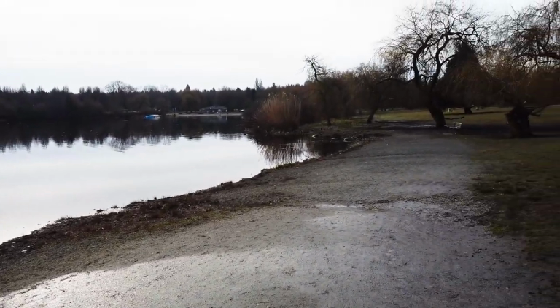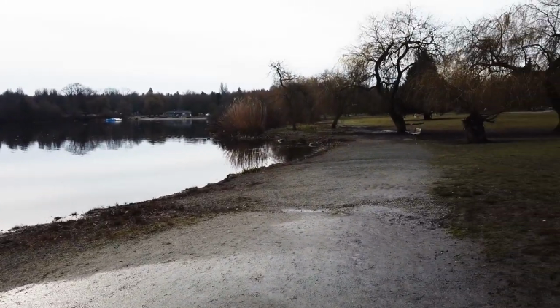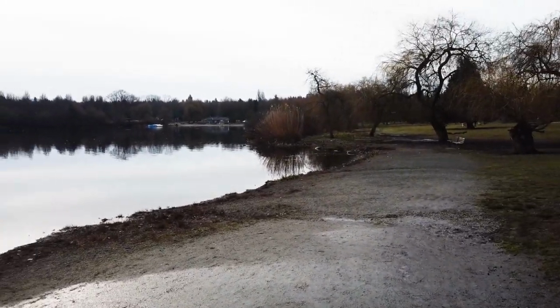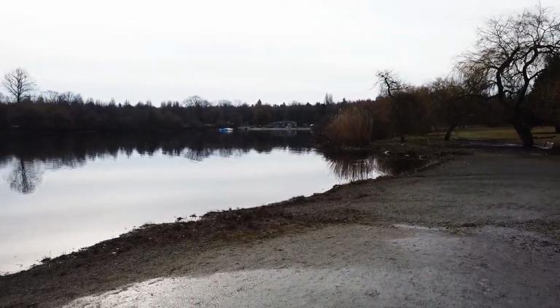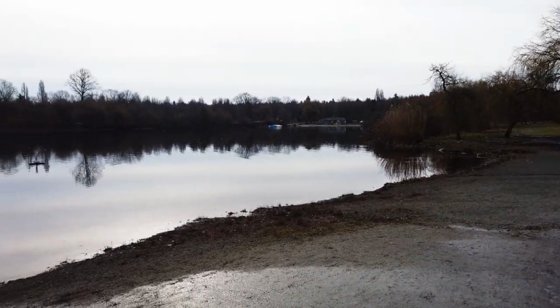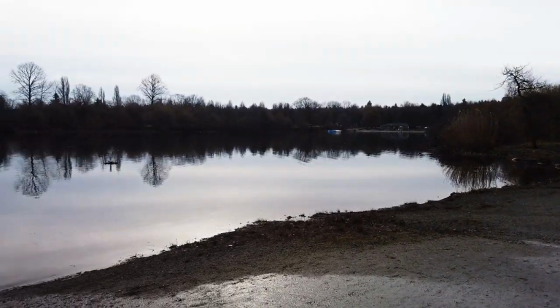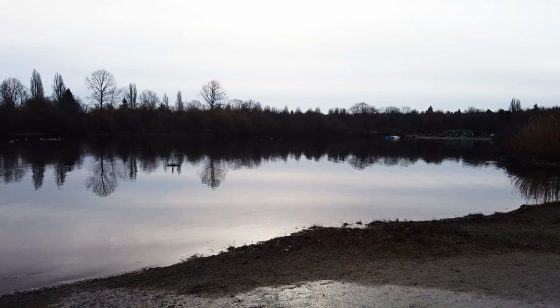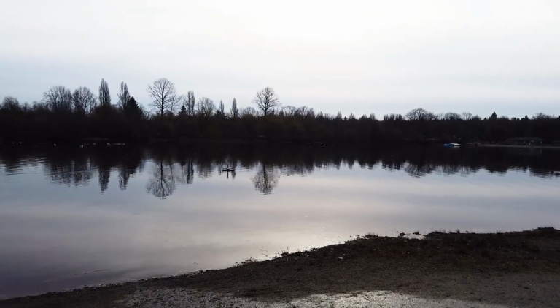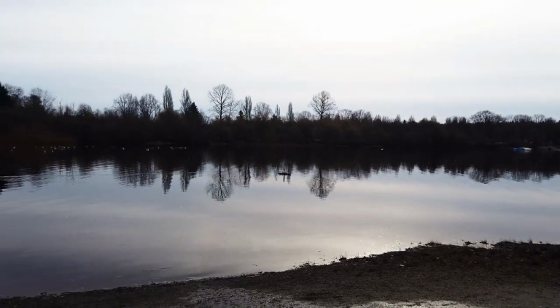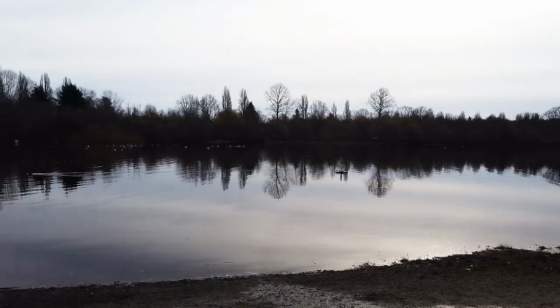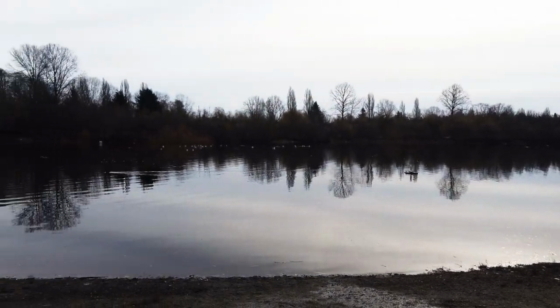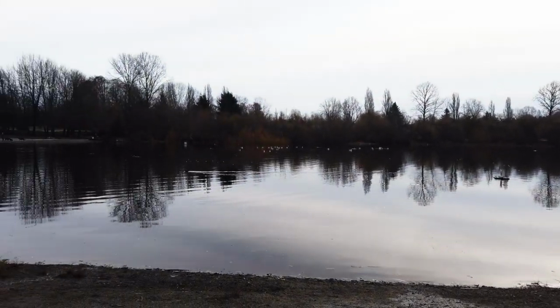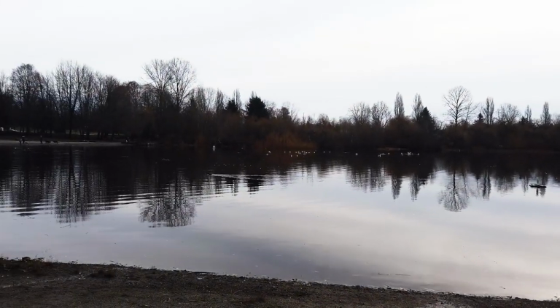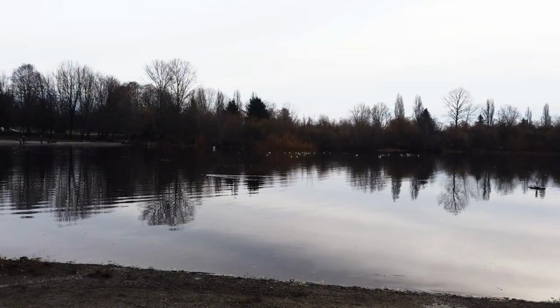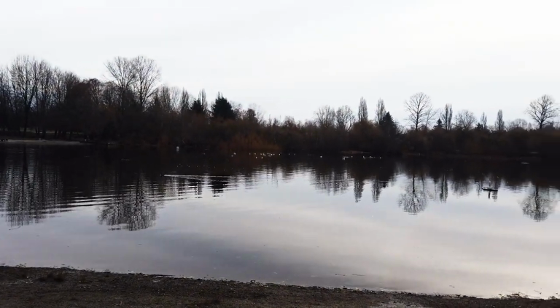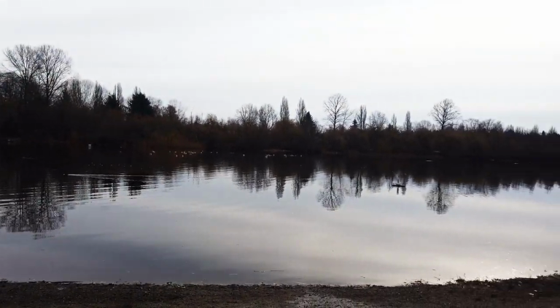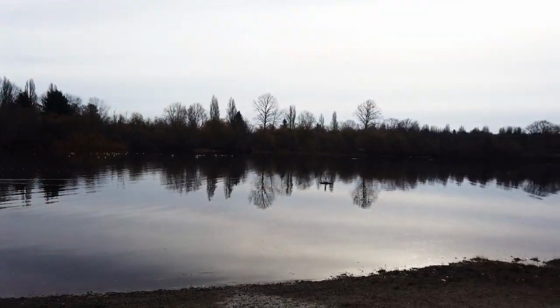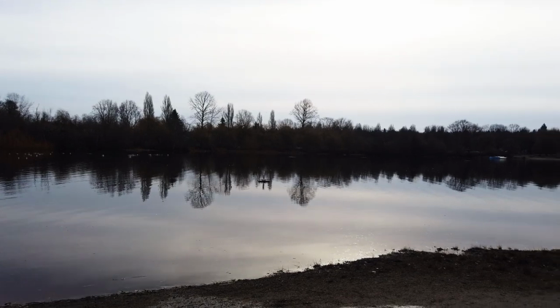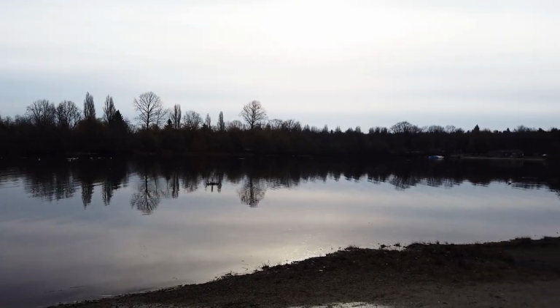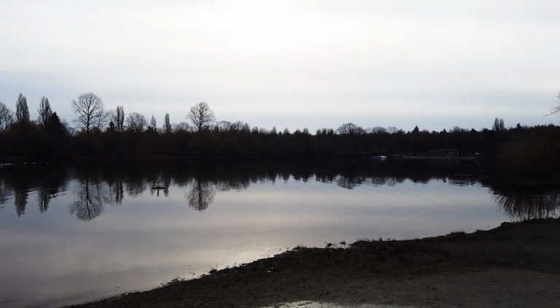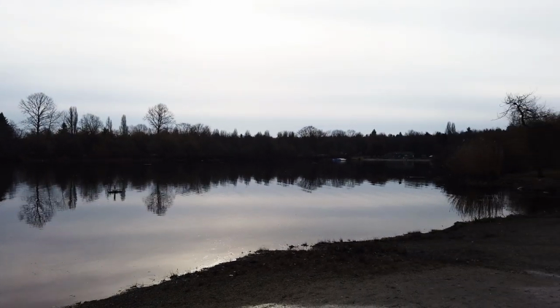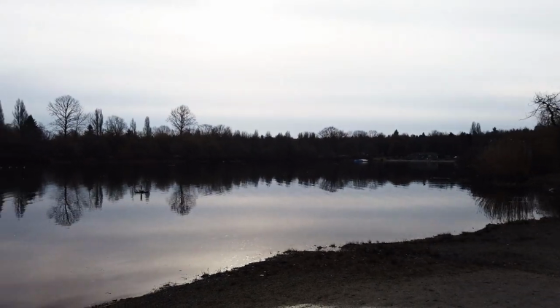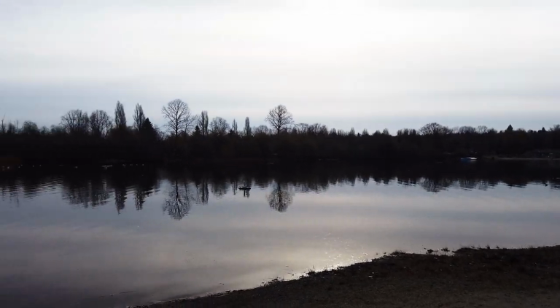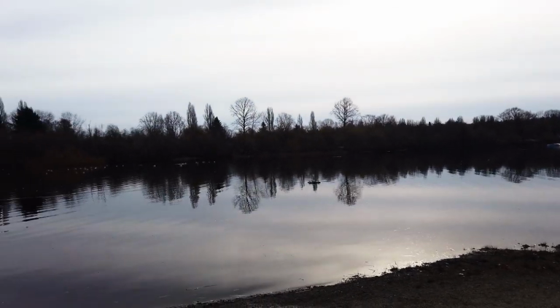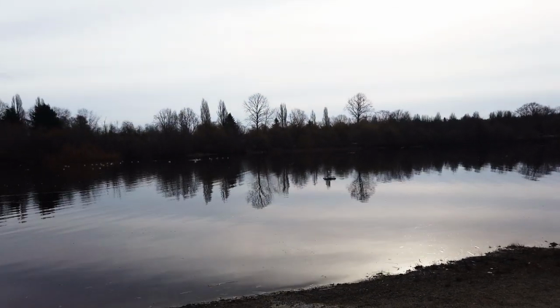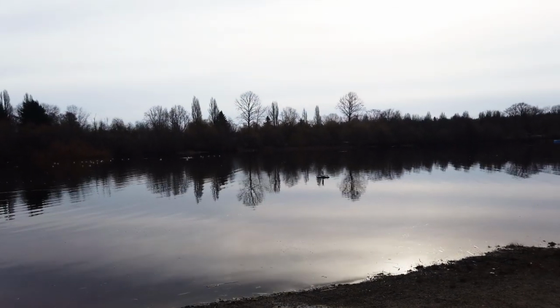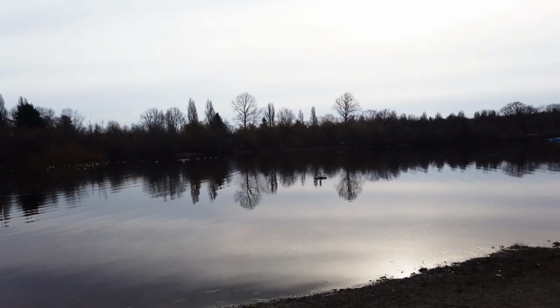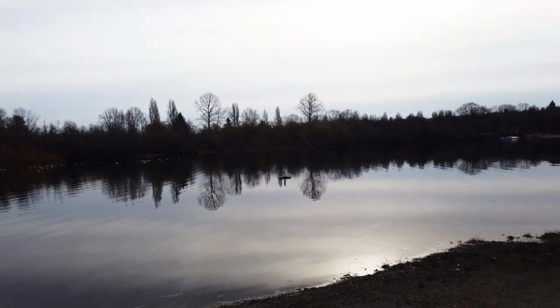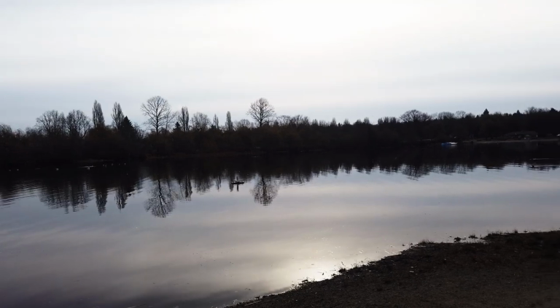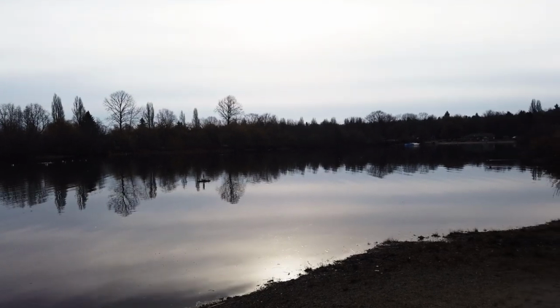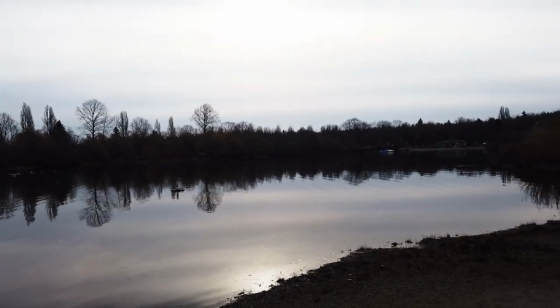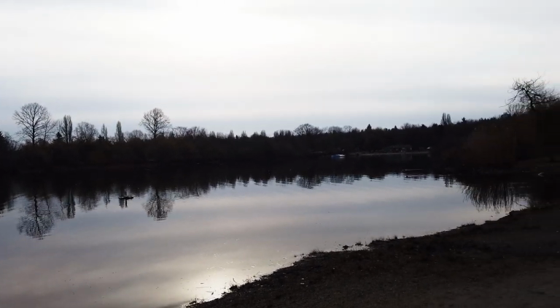Alright guys, this is the actual lake. I have taken my drone up a couple of times over this lake — from up above, it's beautiful. Now all you can smell is not very good, like bird poop and all that.